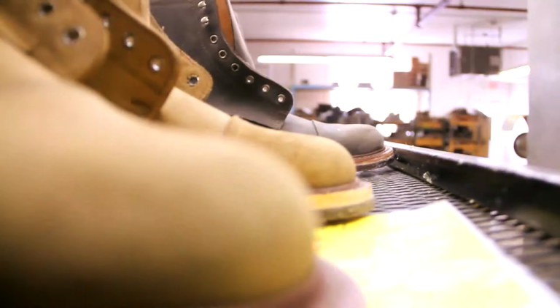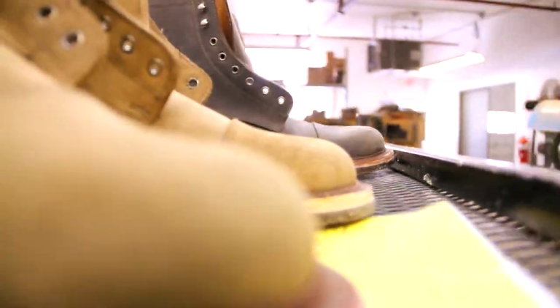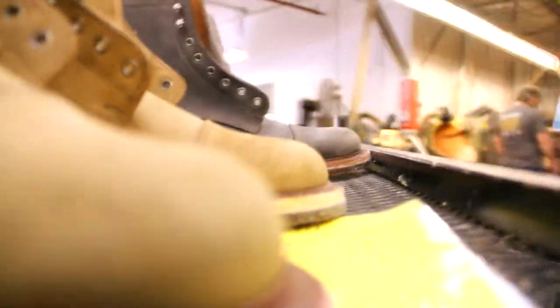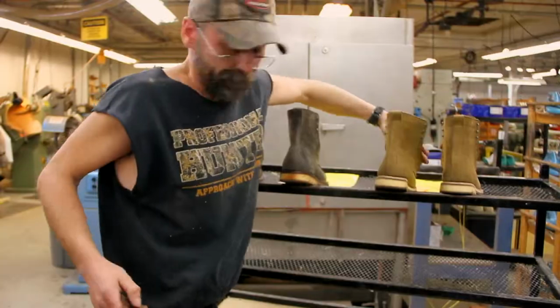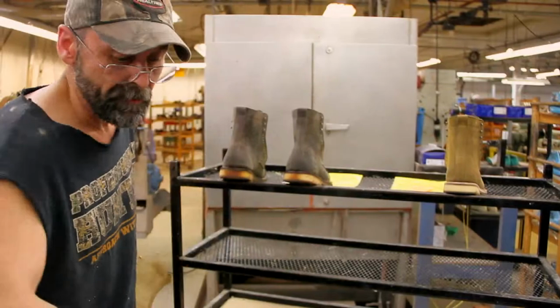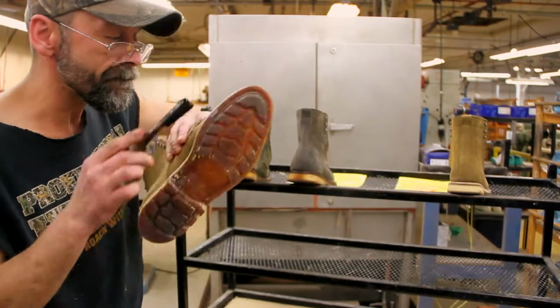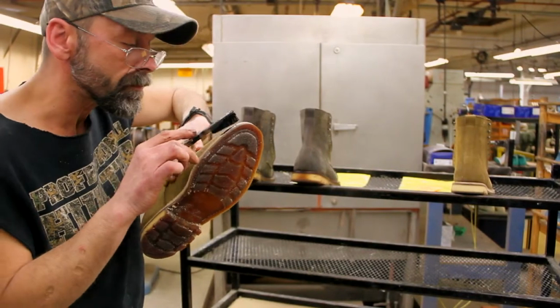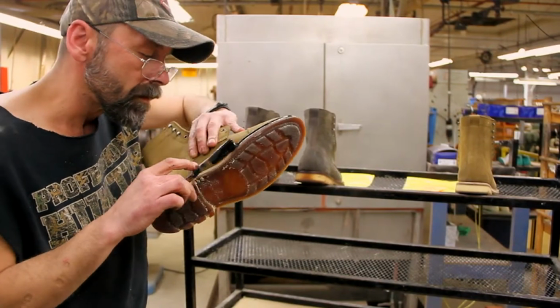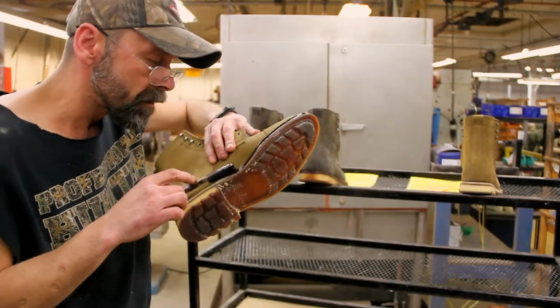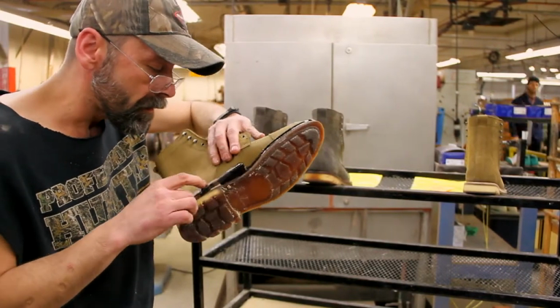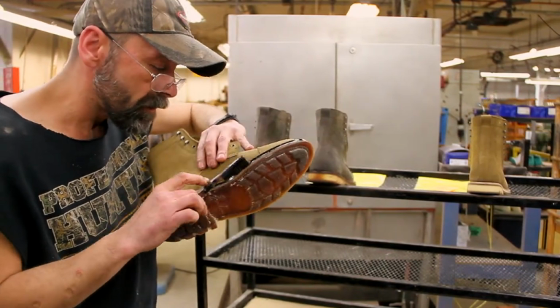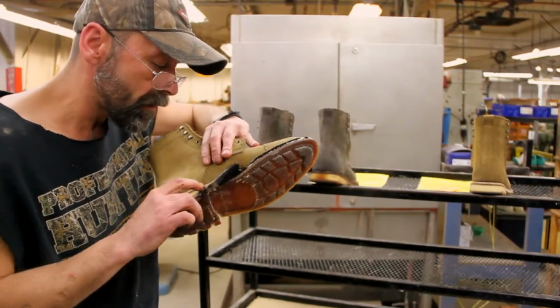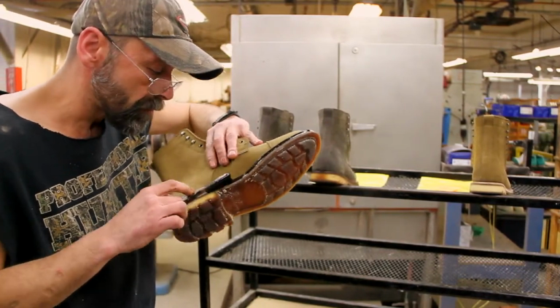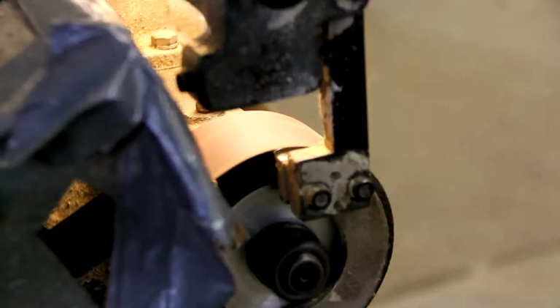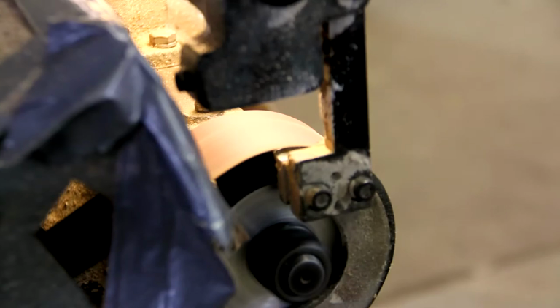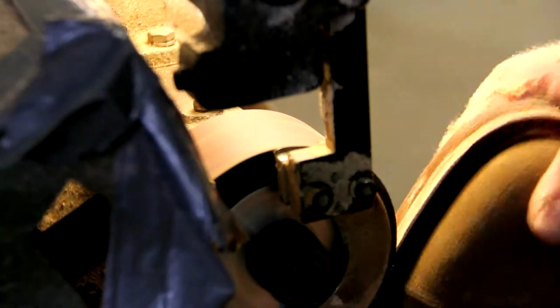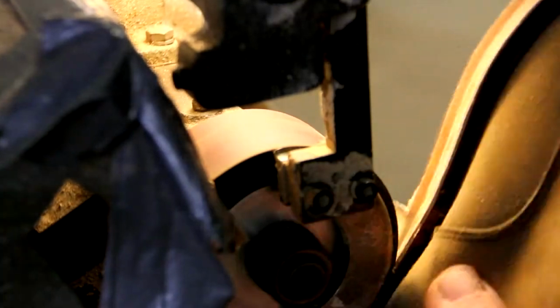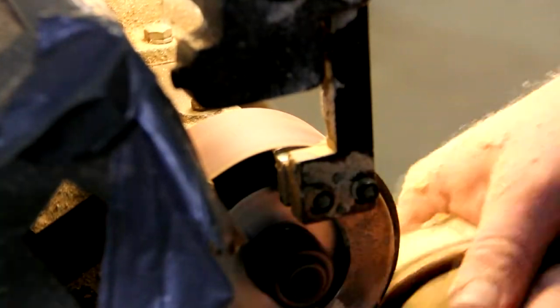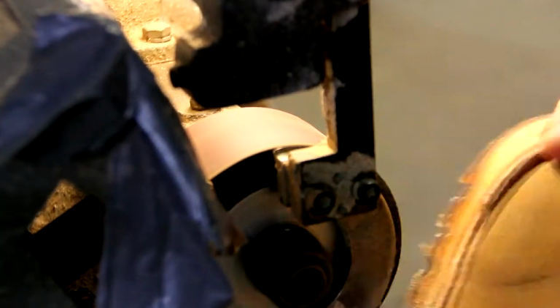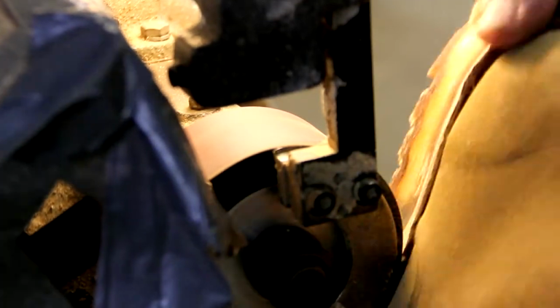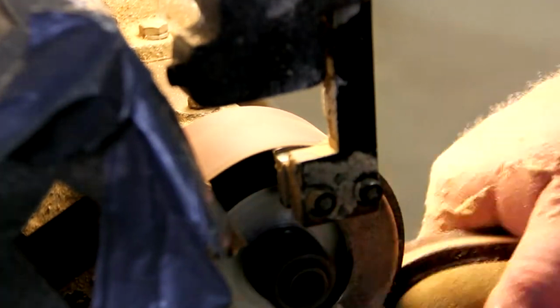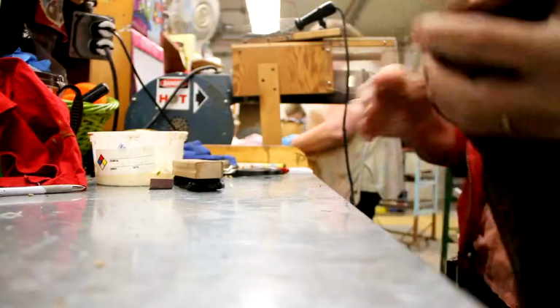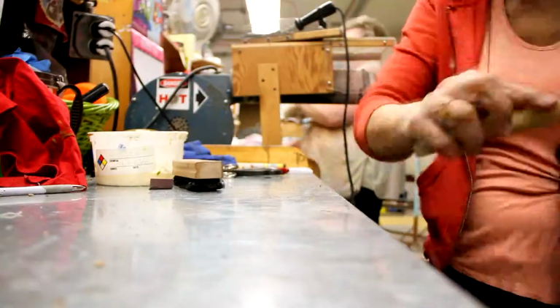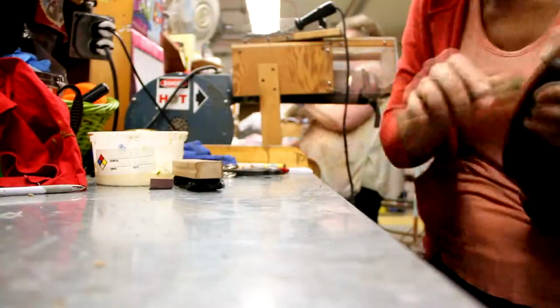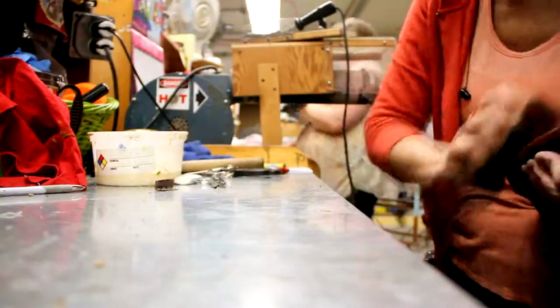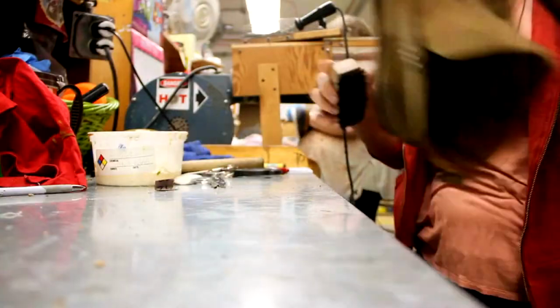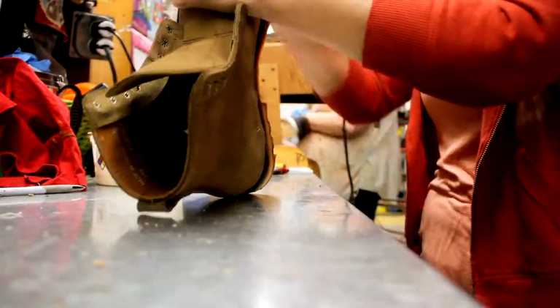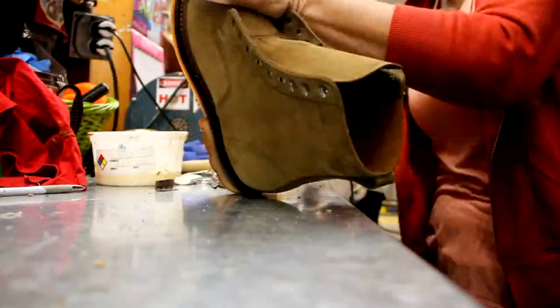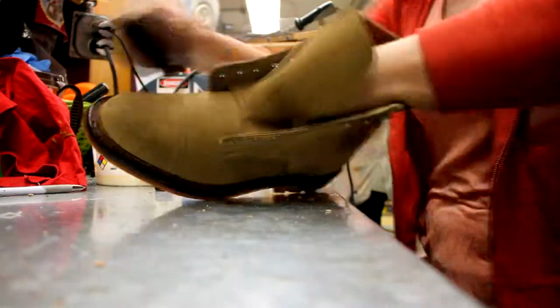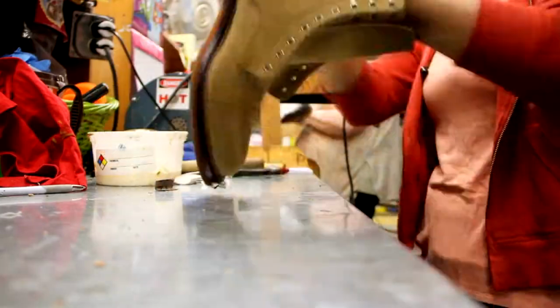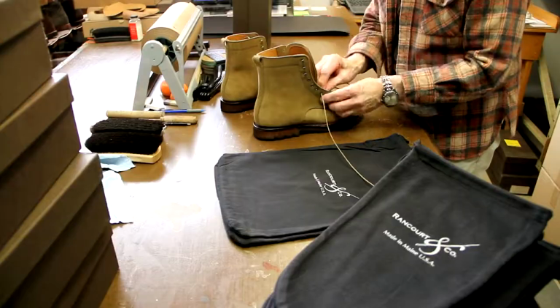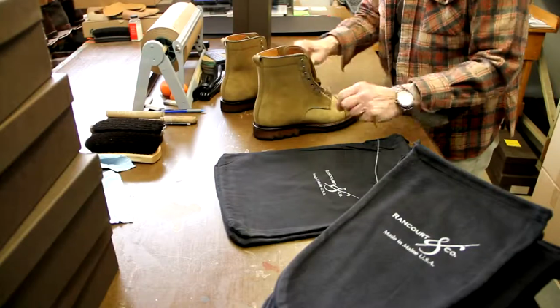The Blake Weld stitch construction combines a leather midsole and storm welt with the LactiHevia Cricket sole. LactiHevia is 100% natural latex and is by far the most durable and comfortable sole on the planet.